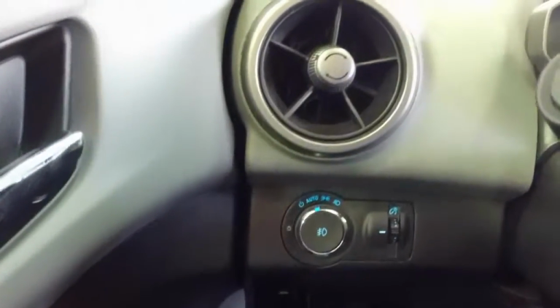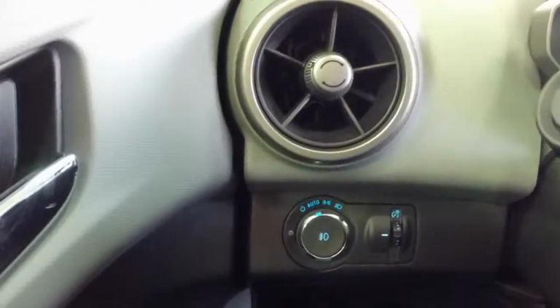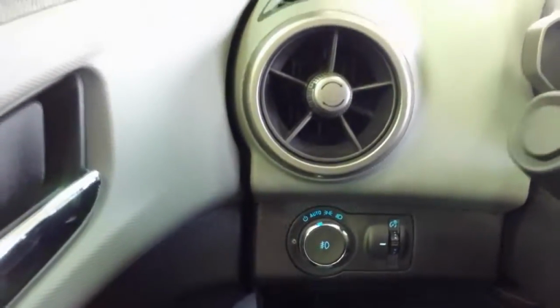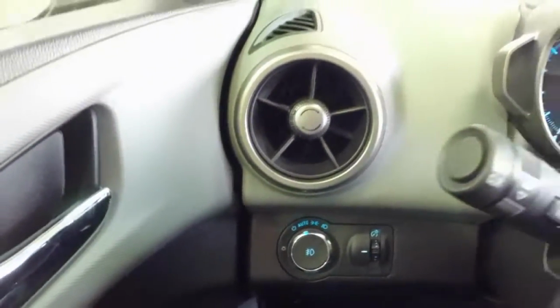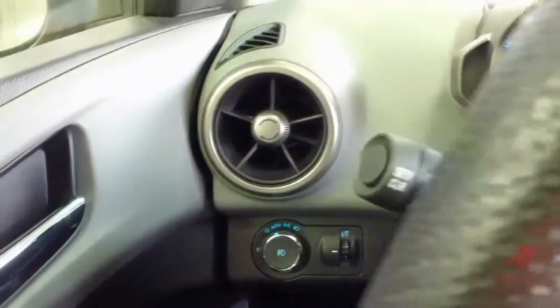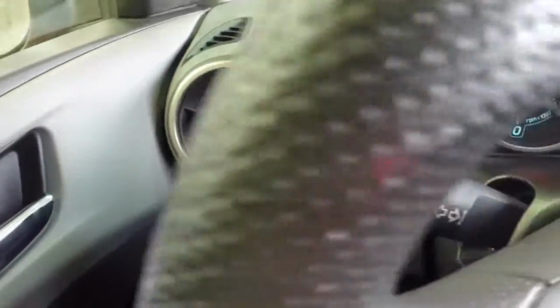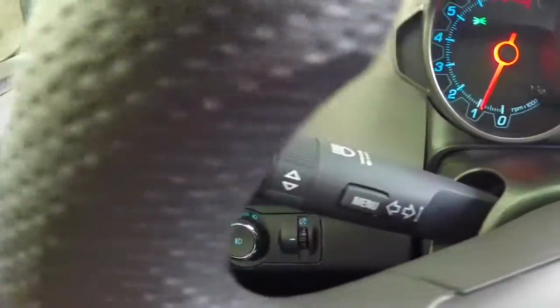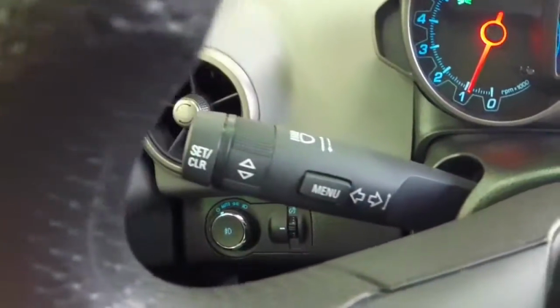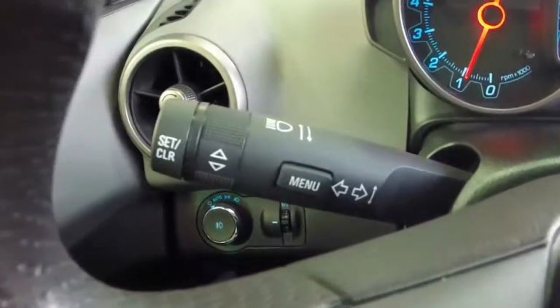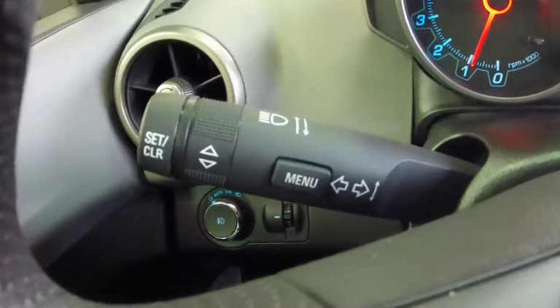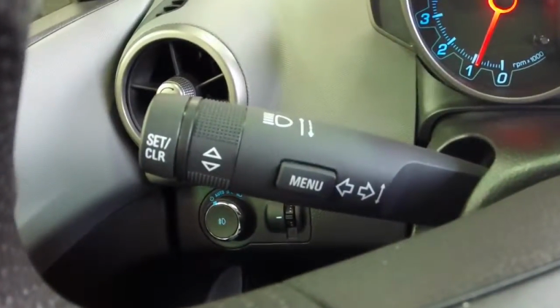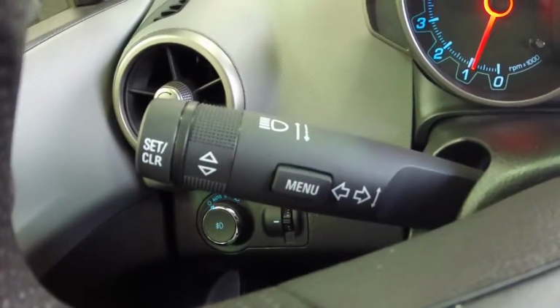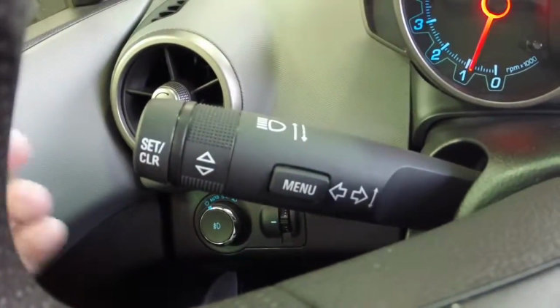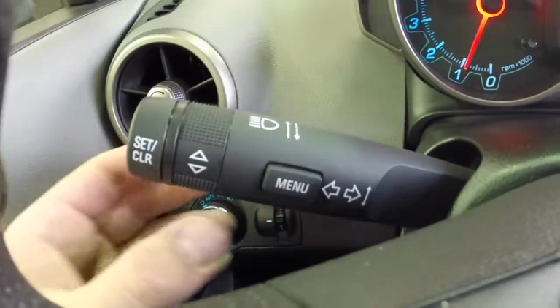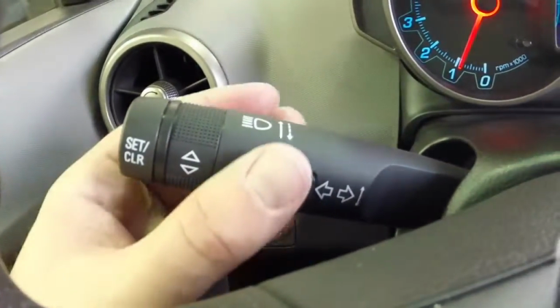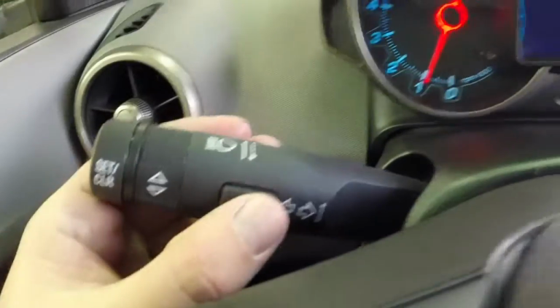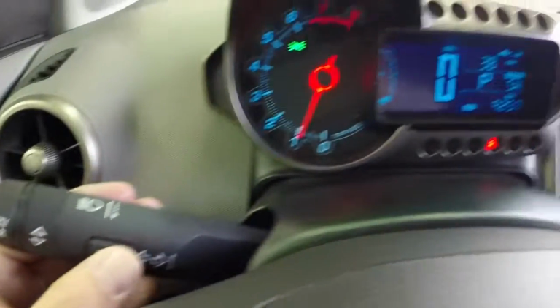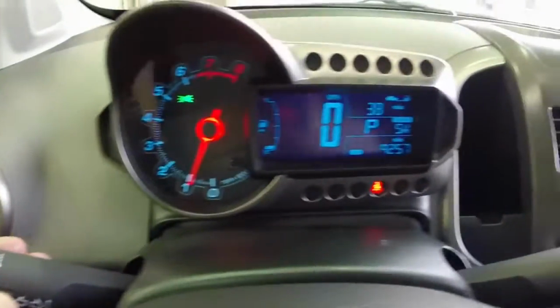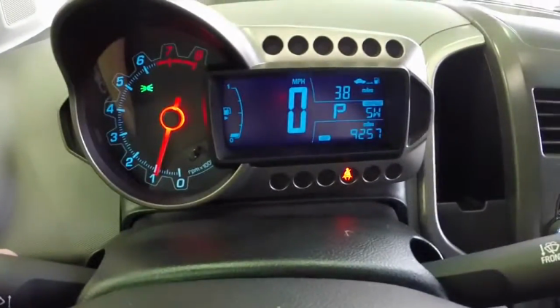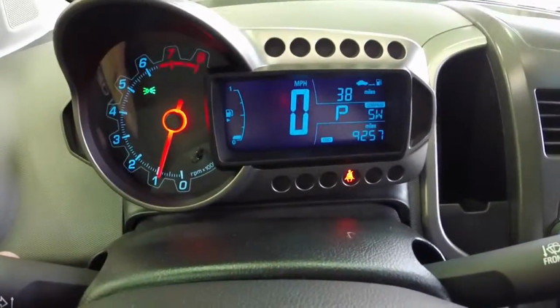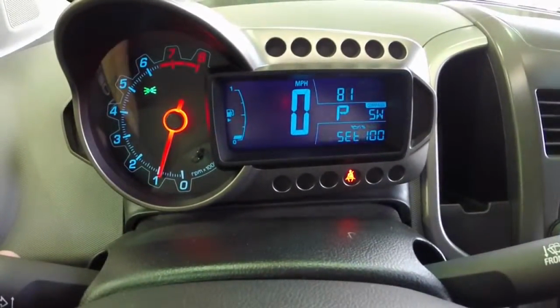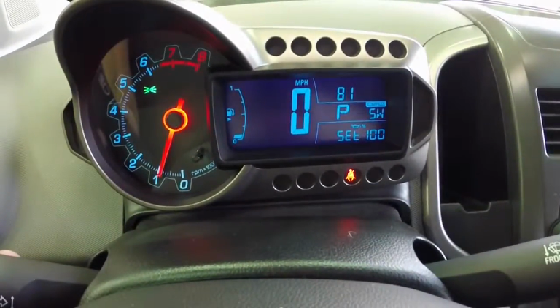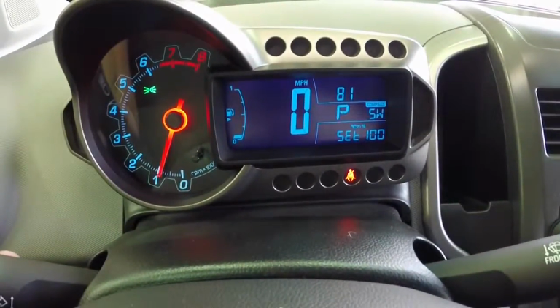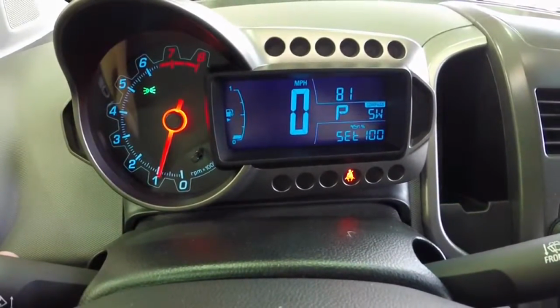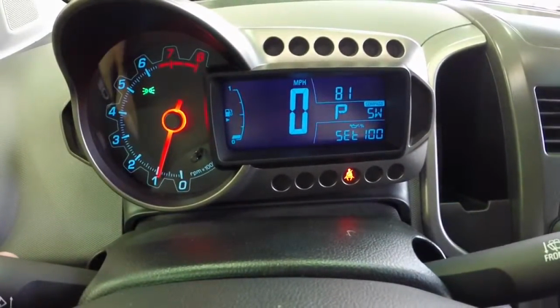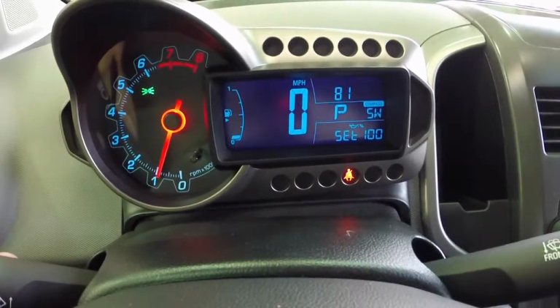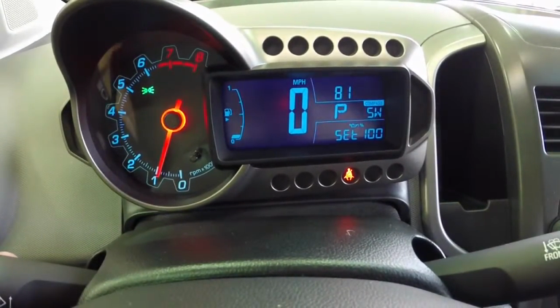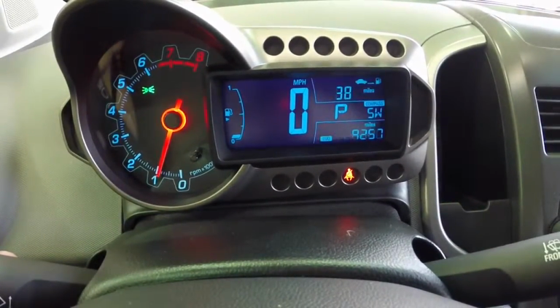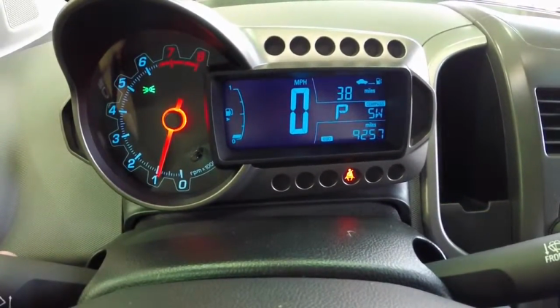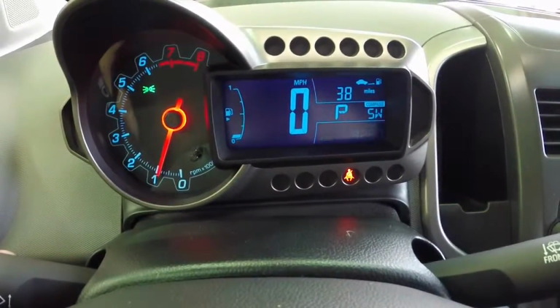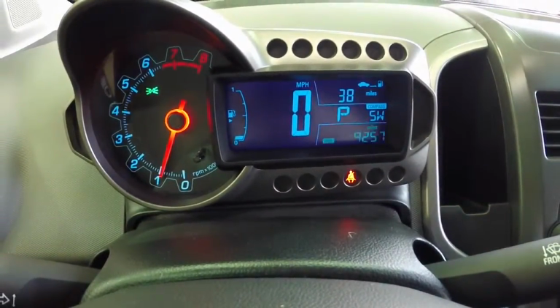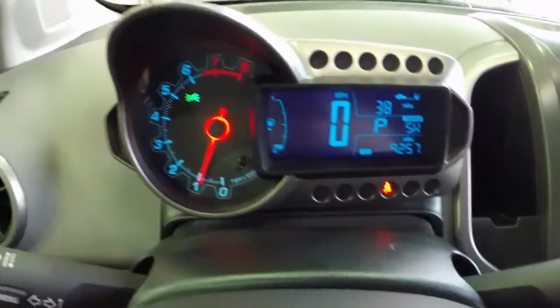We are going to sweep across the interior to show you a little bit more. This vehicle does have a trip computer set inside the motorcycle-inspired instrument cluster.